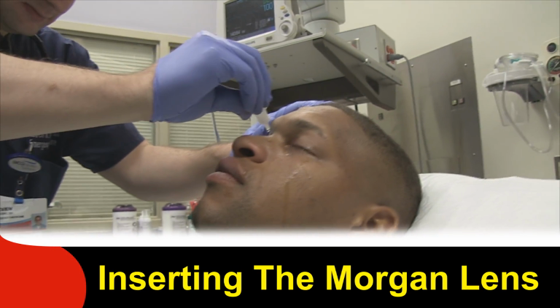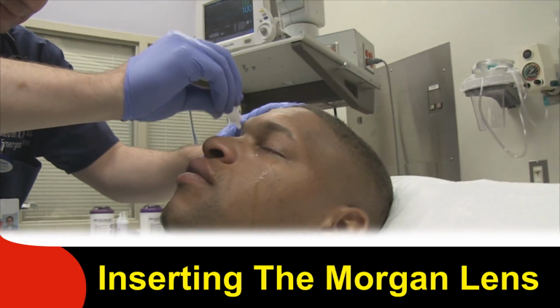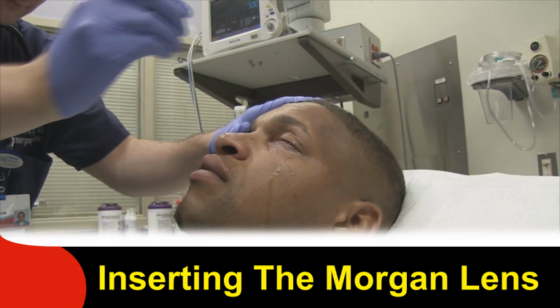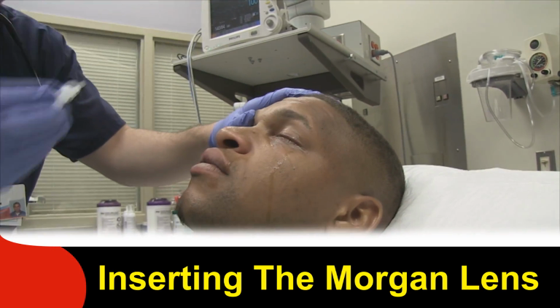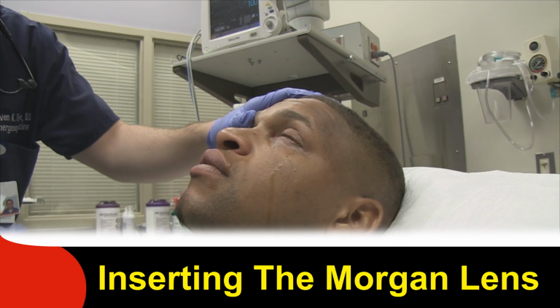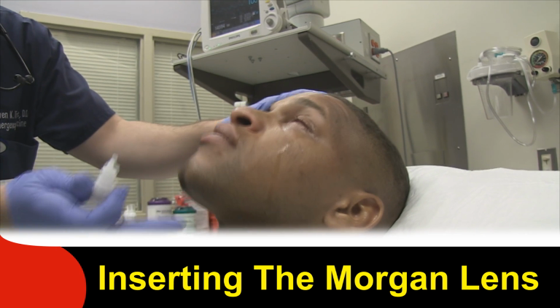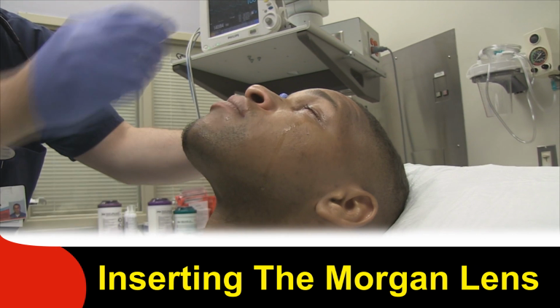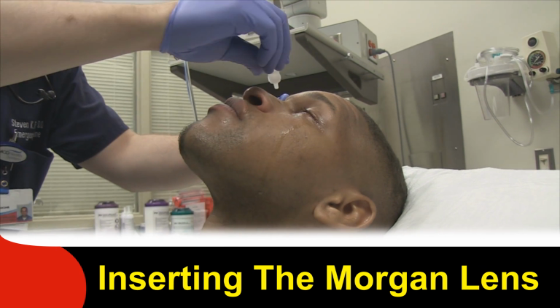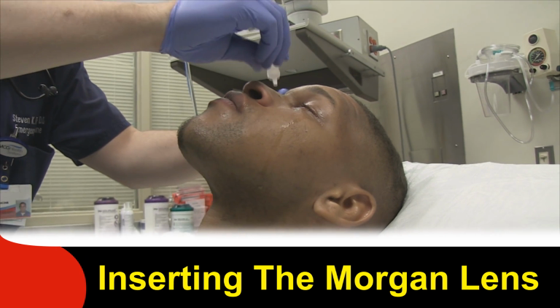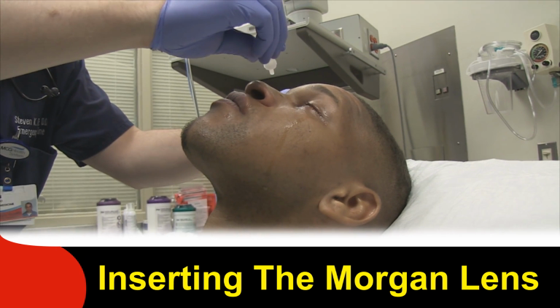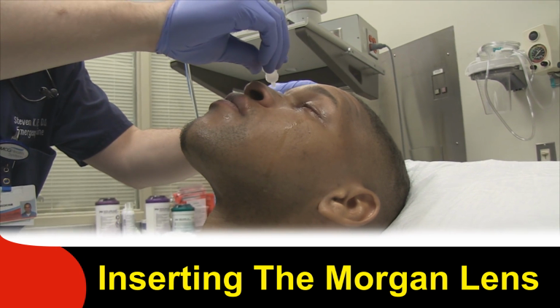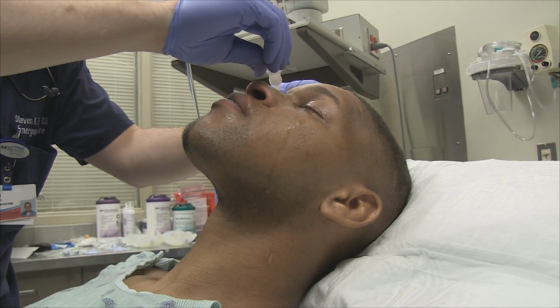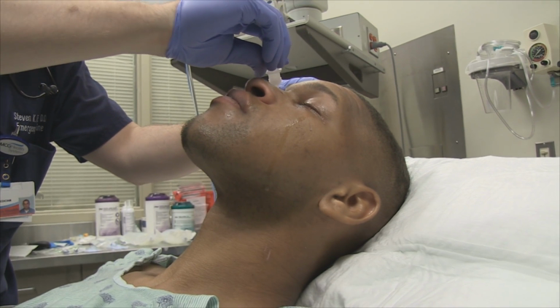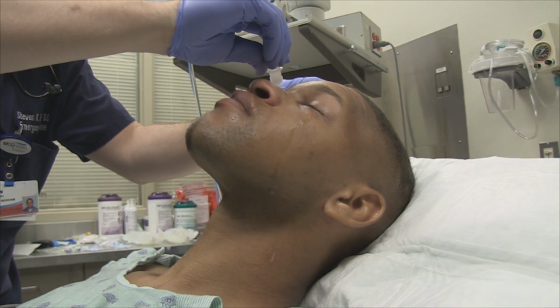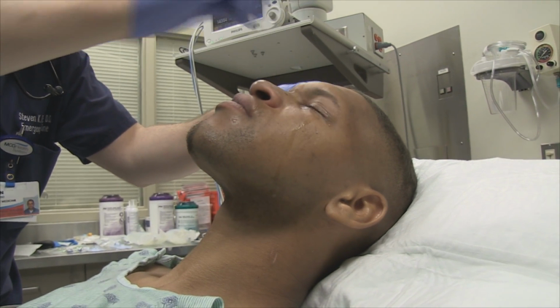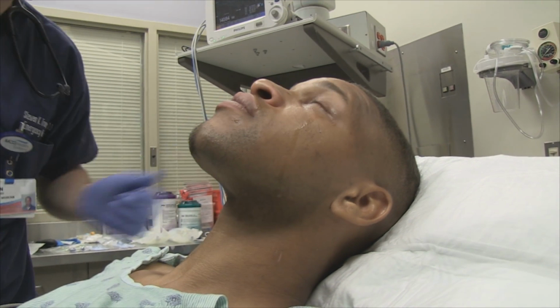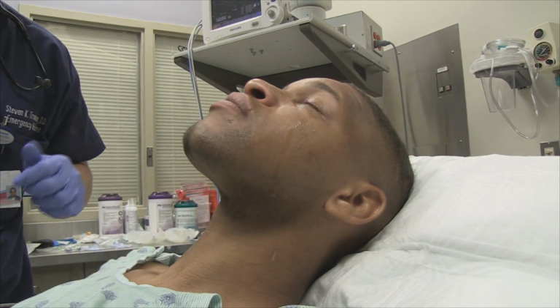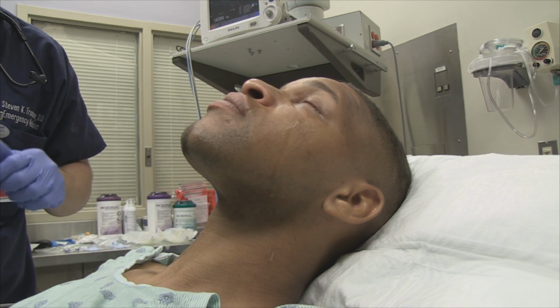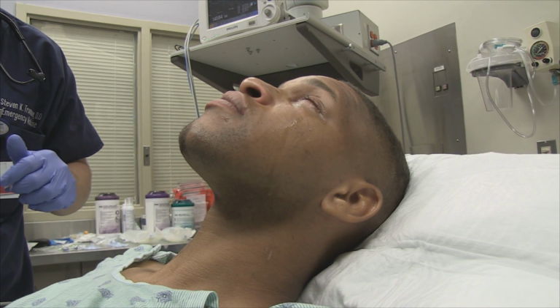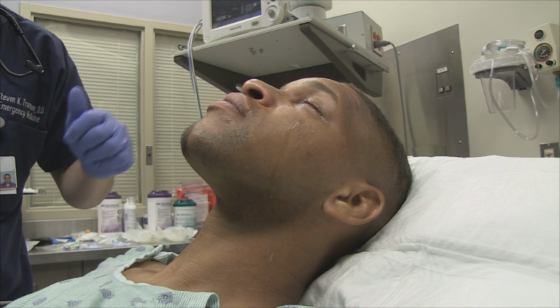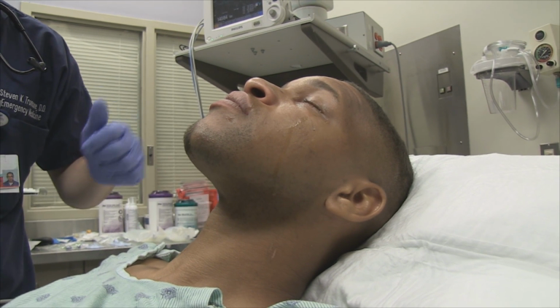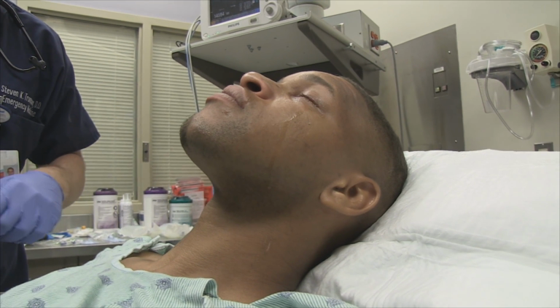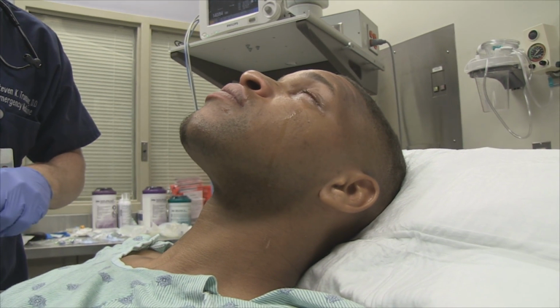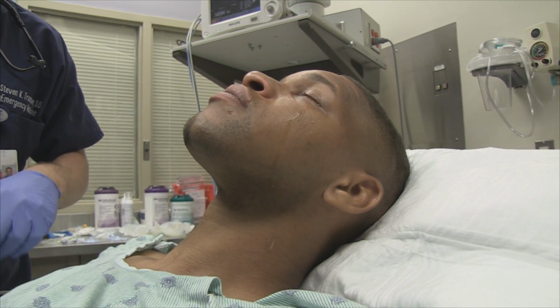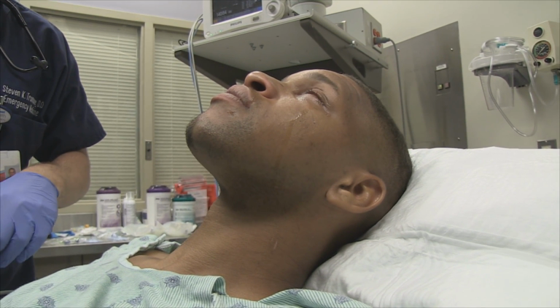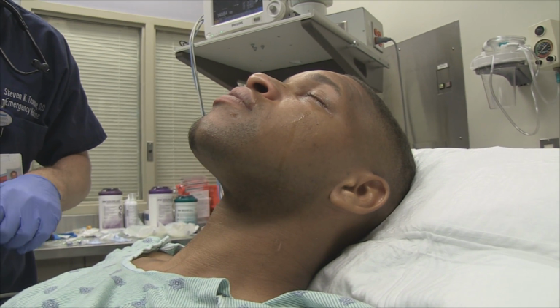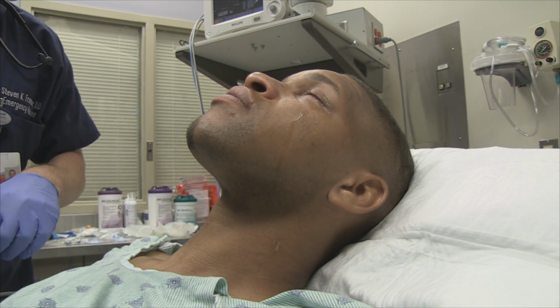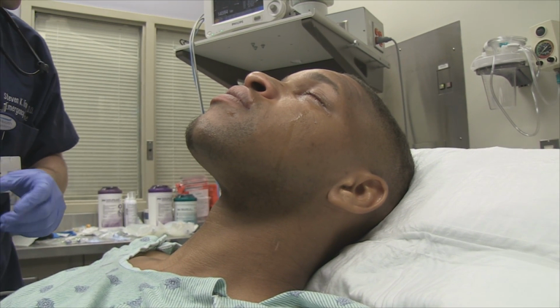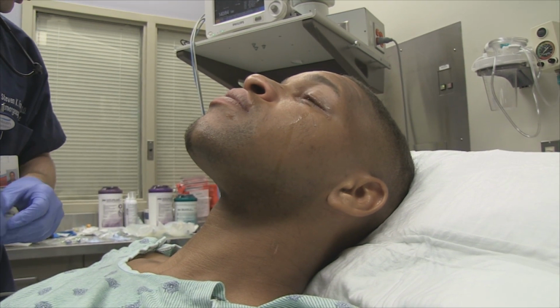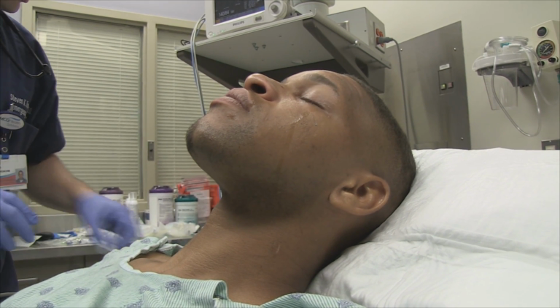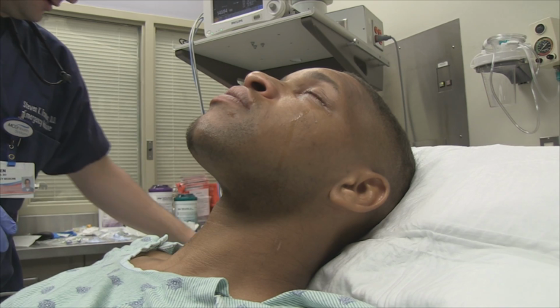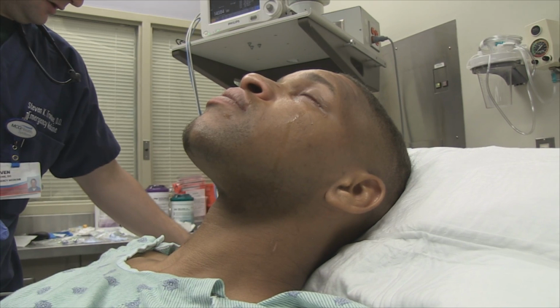Steve, tell us each step of the way what you're doing. First, we're just numbing with the tetracaine drops to give him some pain control and help him tolerate the solution.